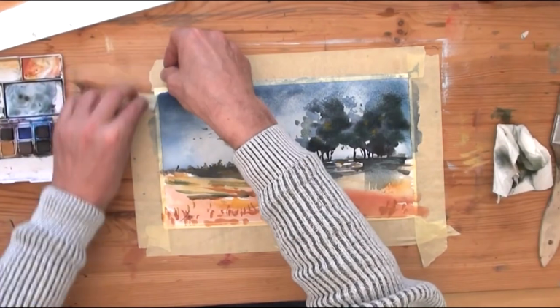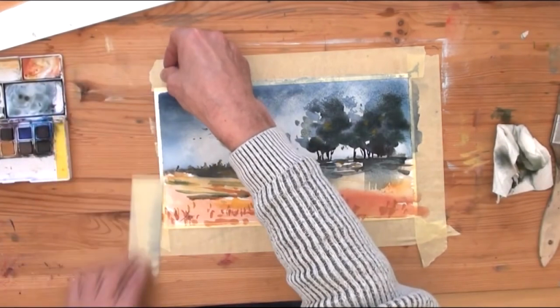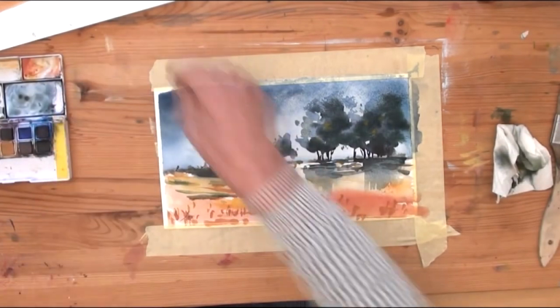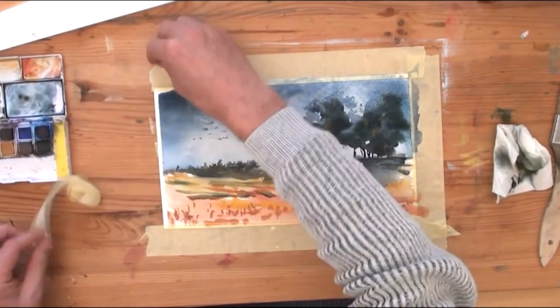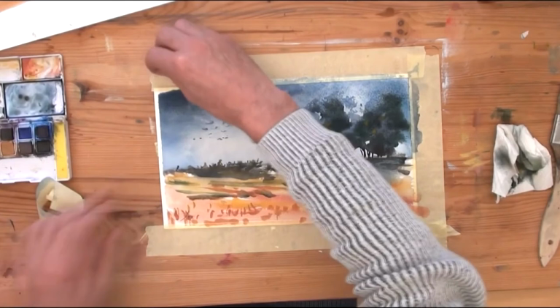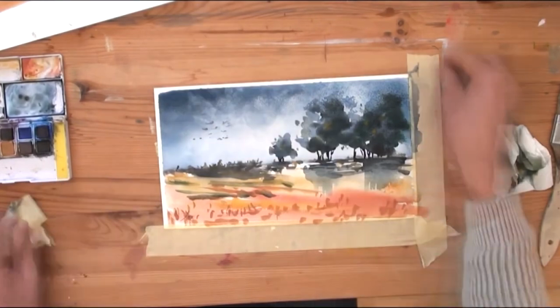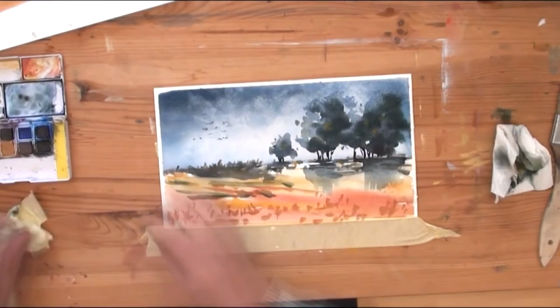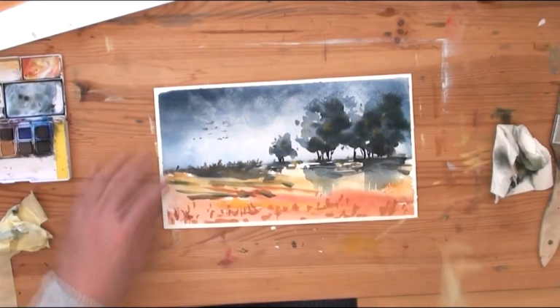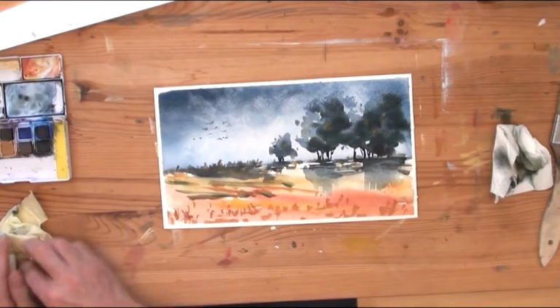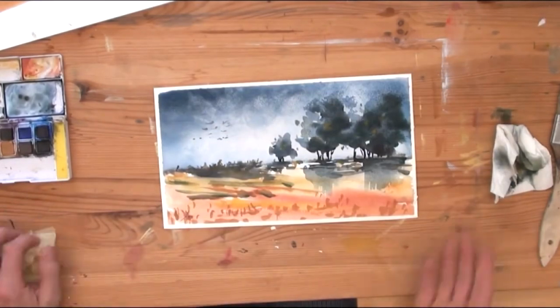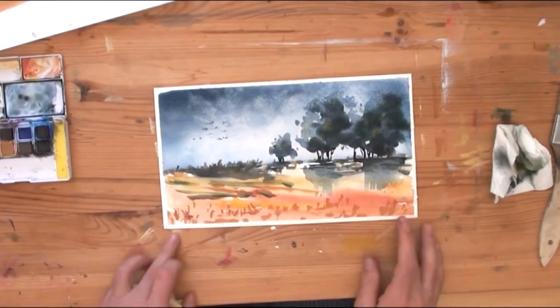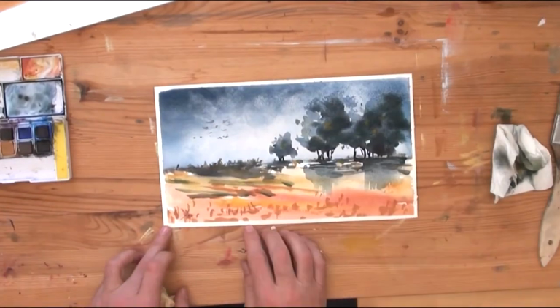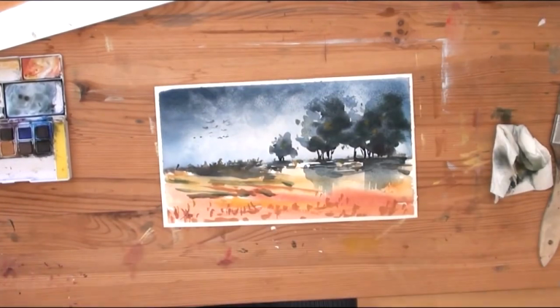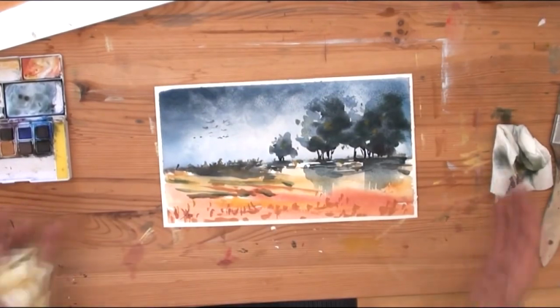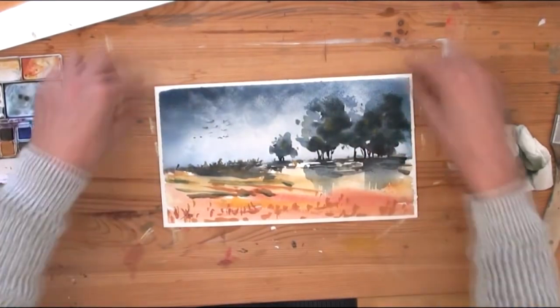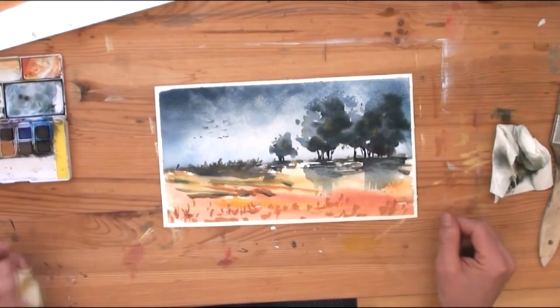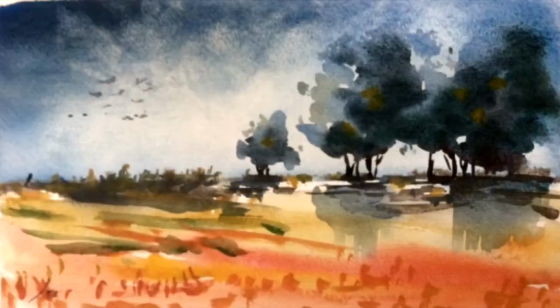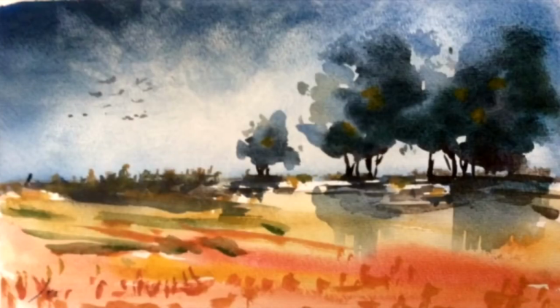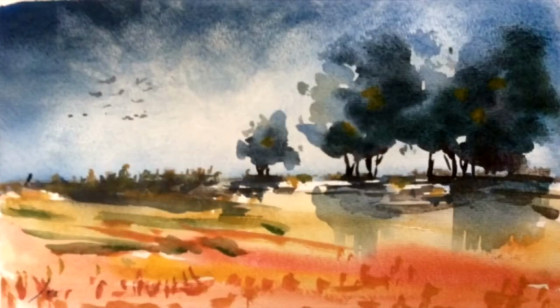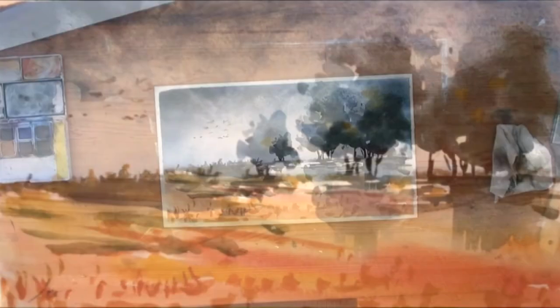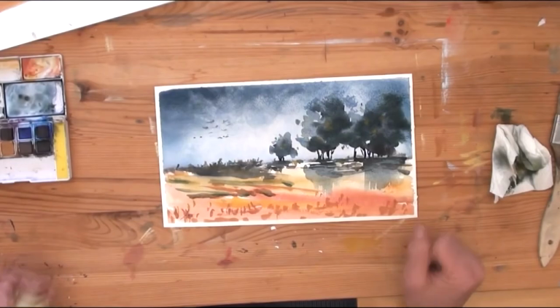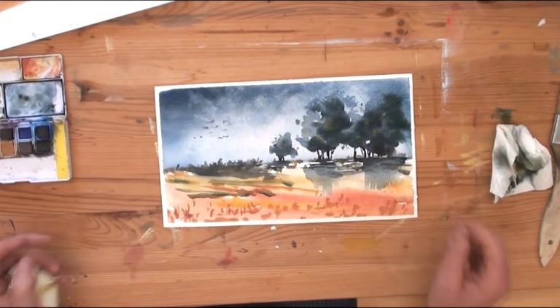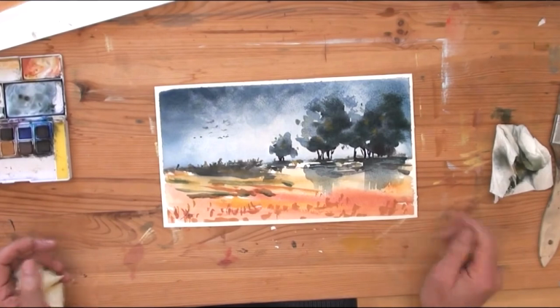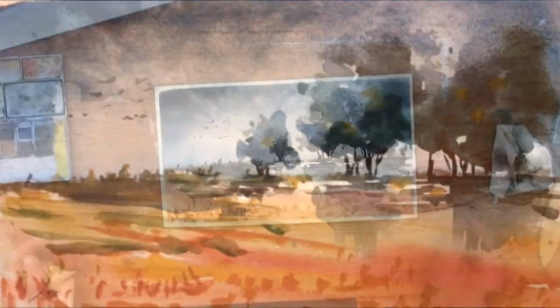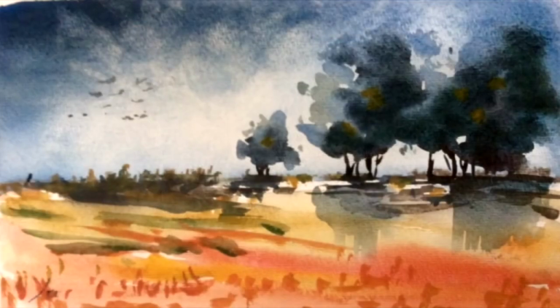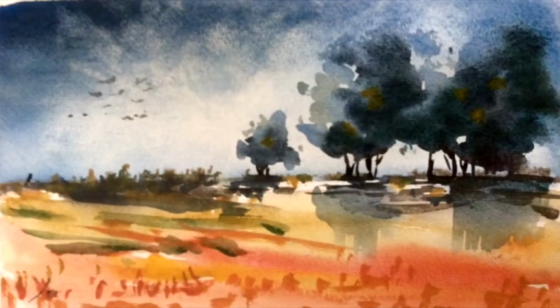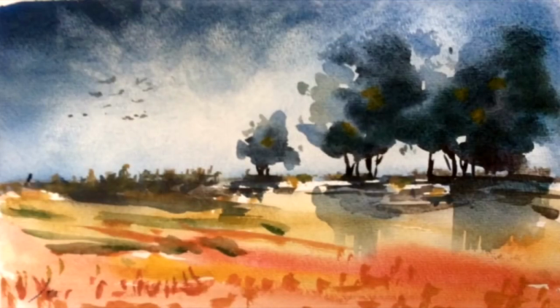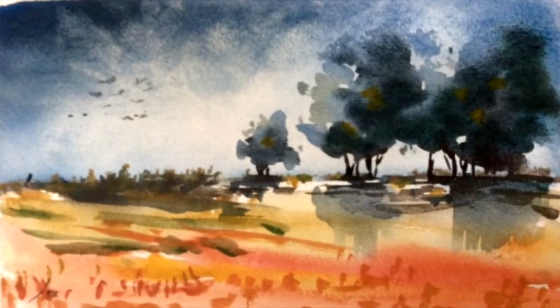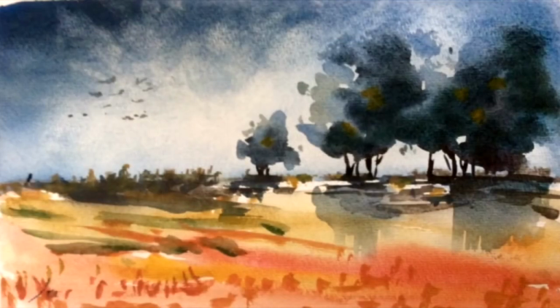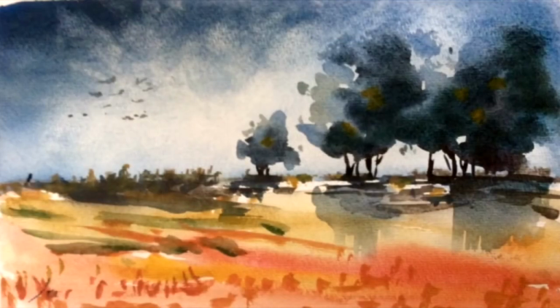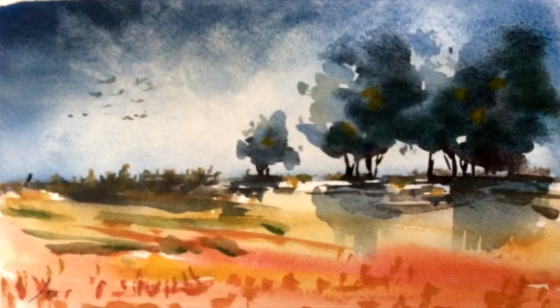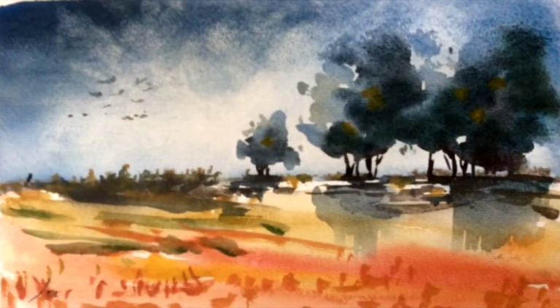I am removing the tape because I love this step. If you like the painting please subscribe and give the video a like — goodbye!